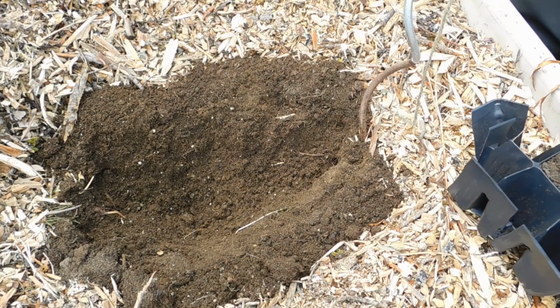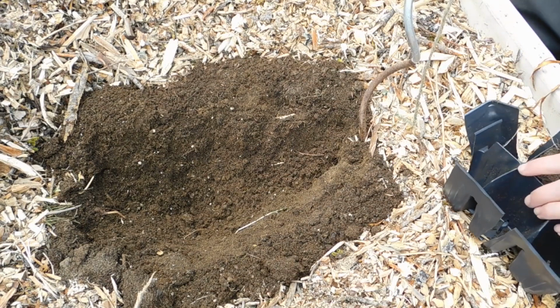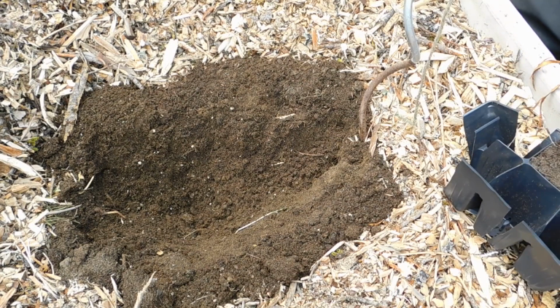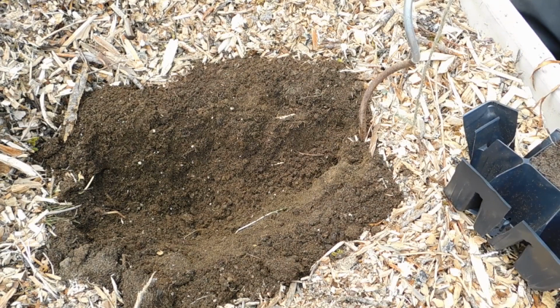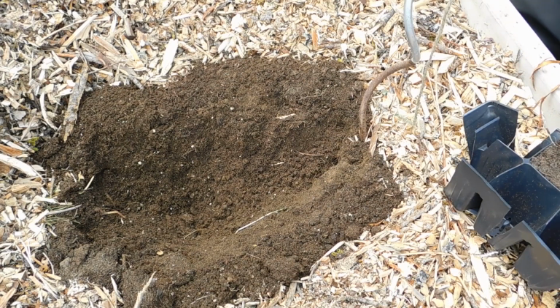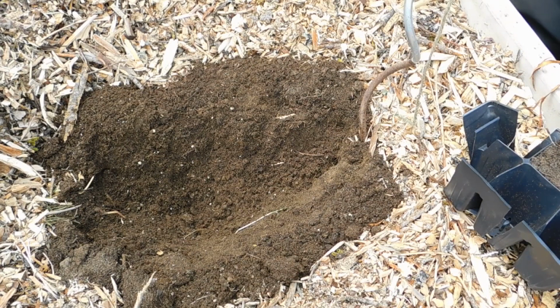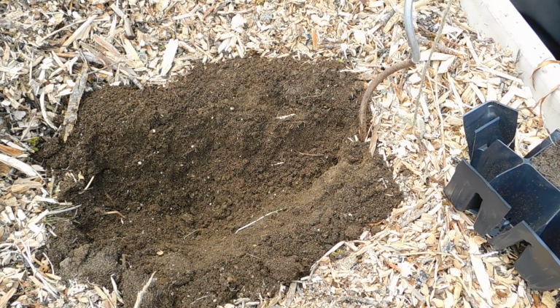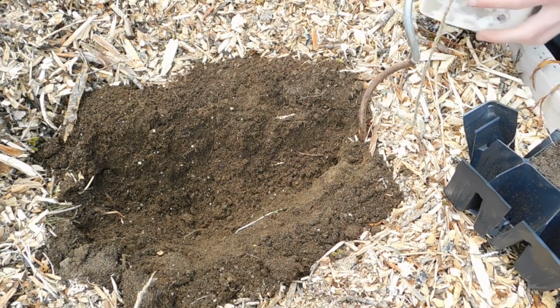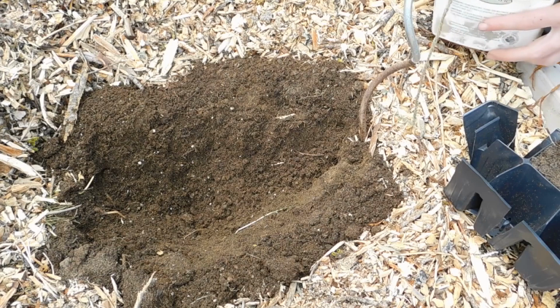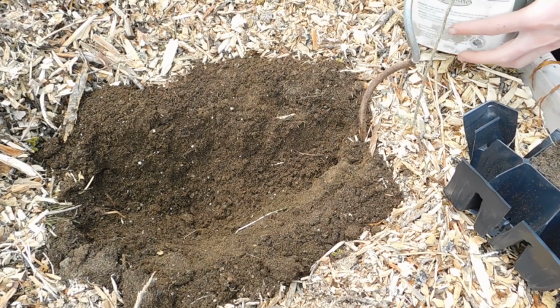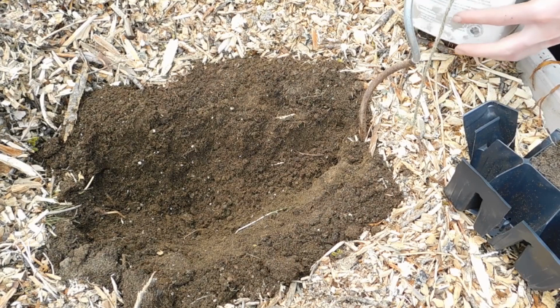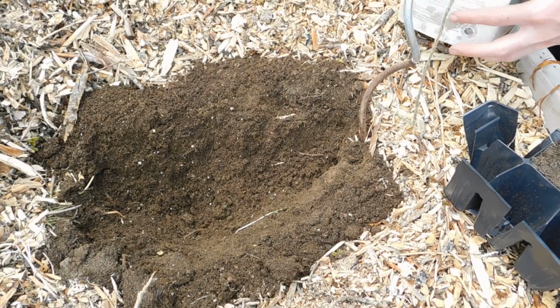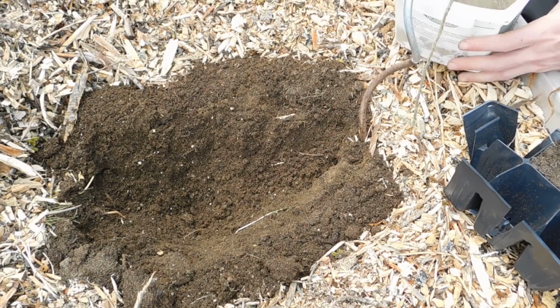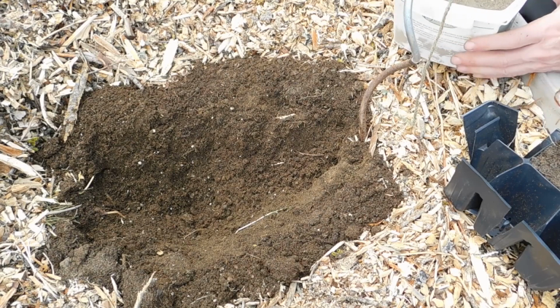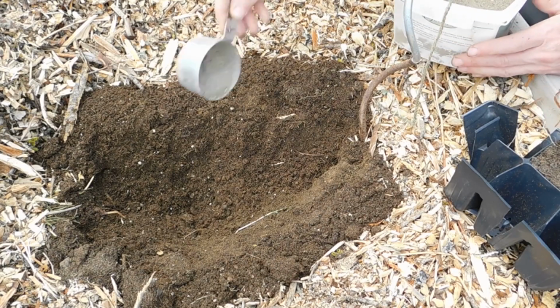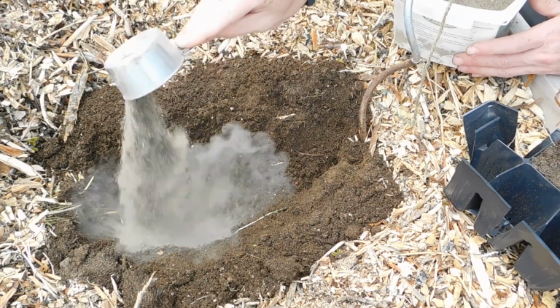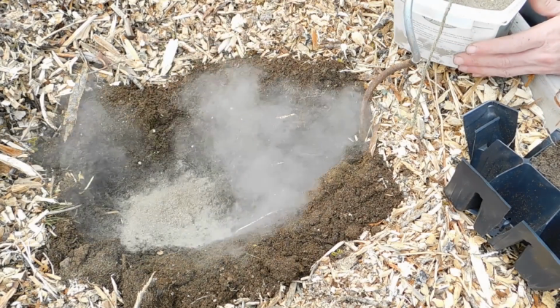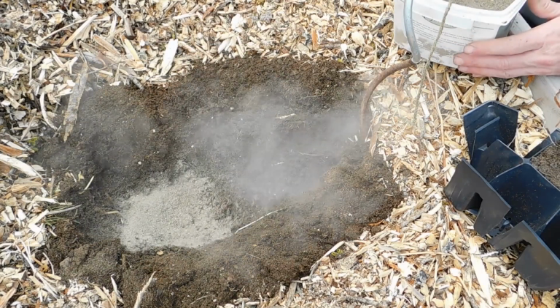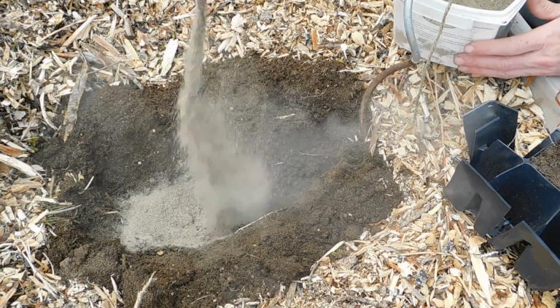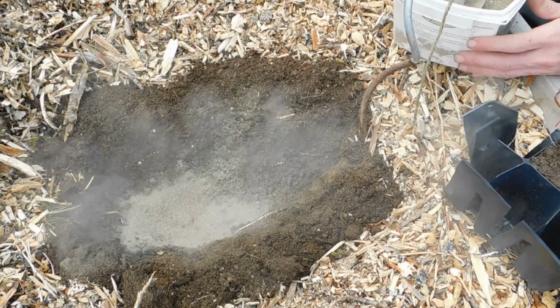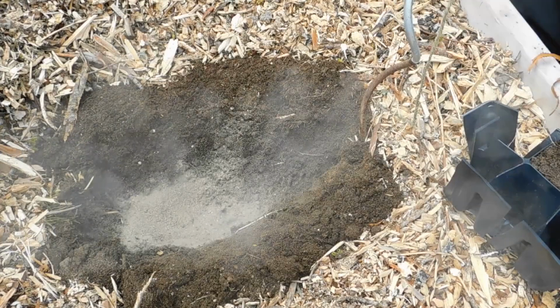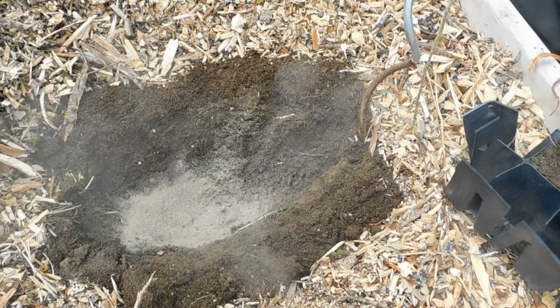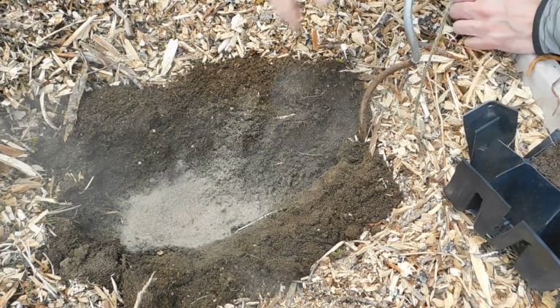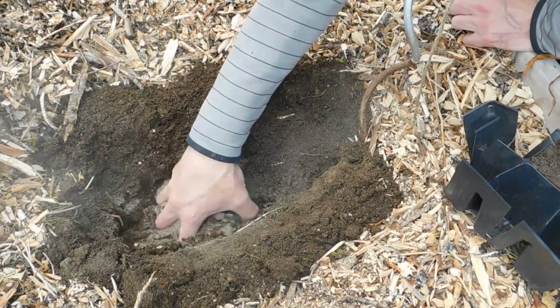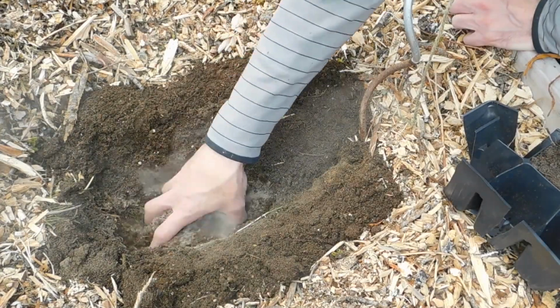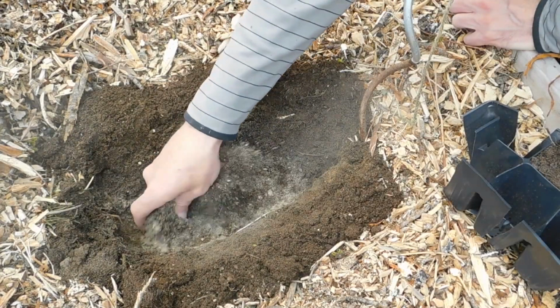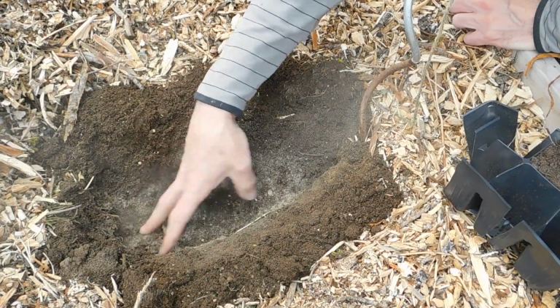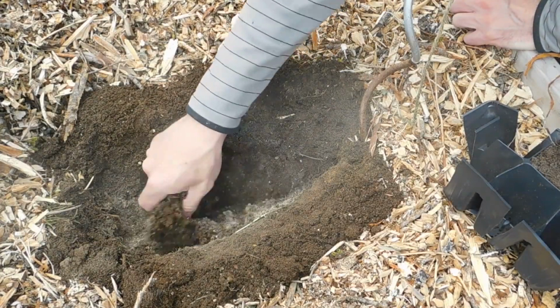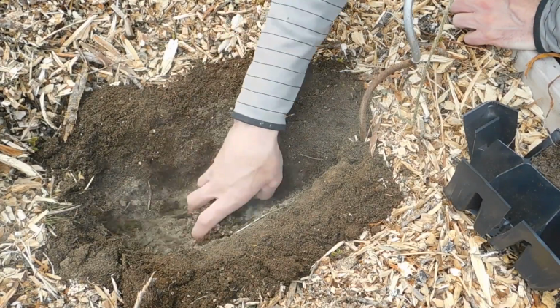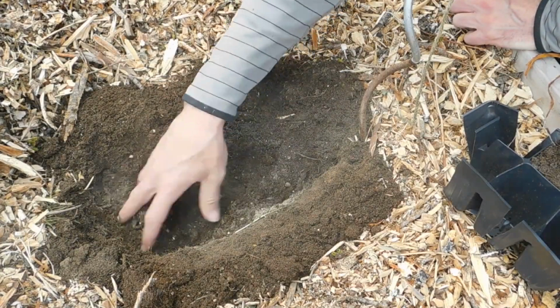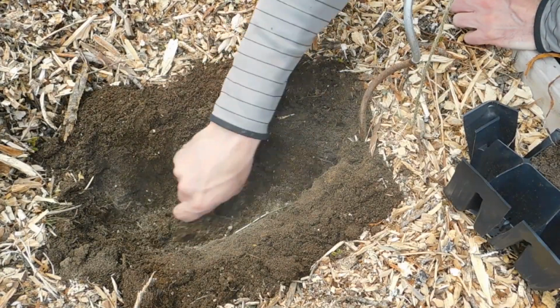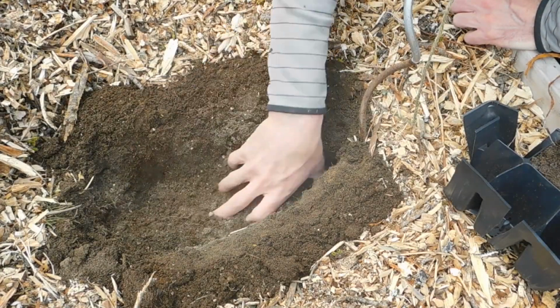Now we're going to take some fertilizer — I use just an all-purpose 4-4-4. We'll mix that into the soil itself, down where the roots are going to be.